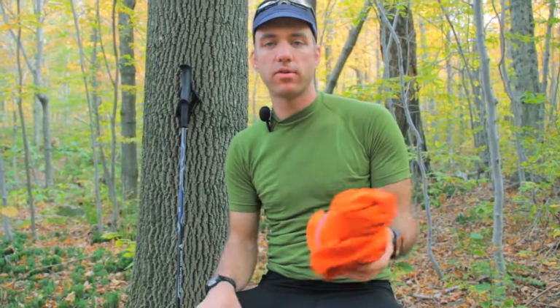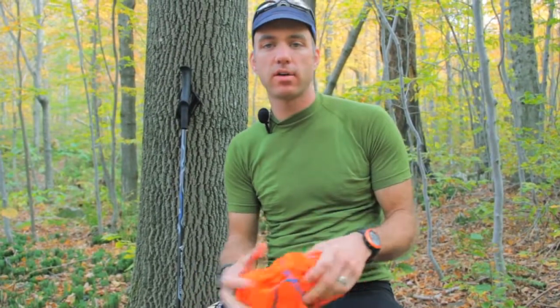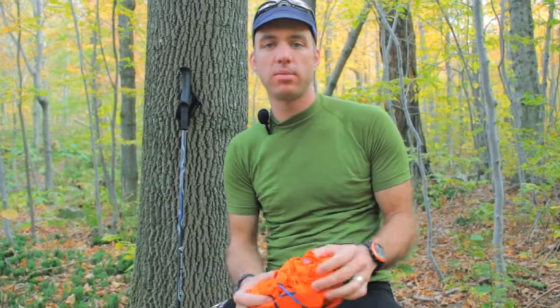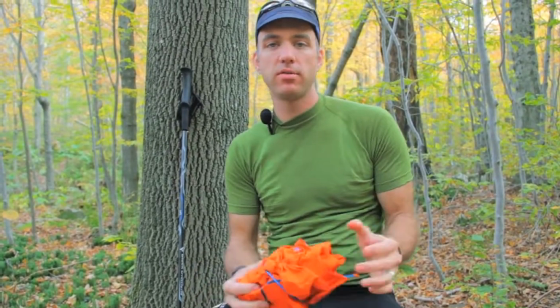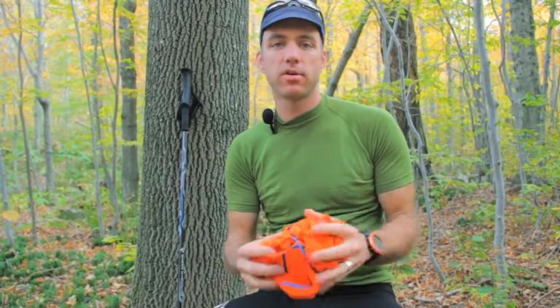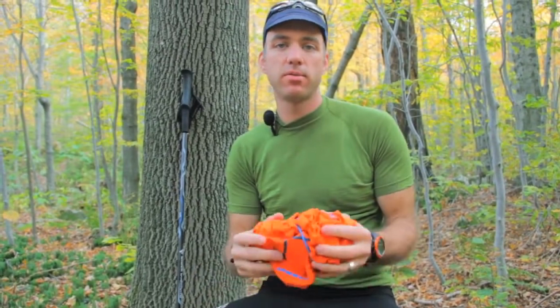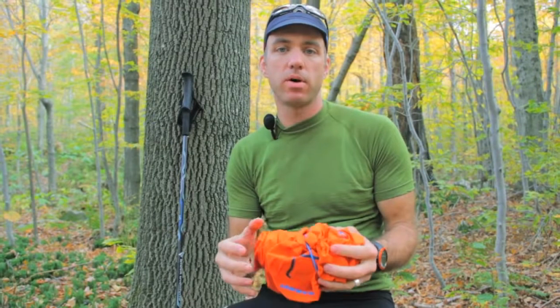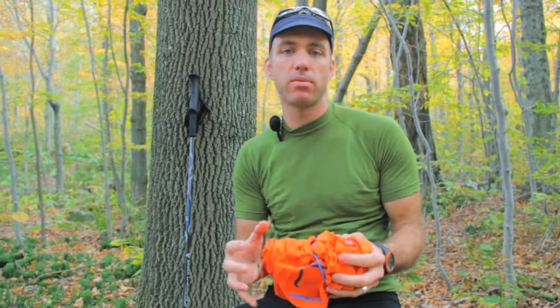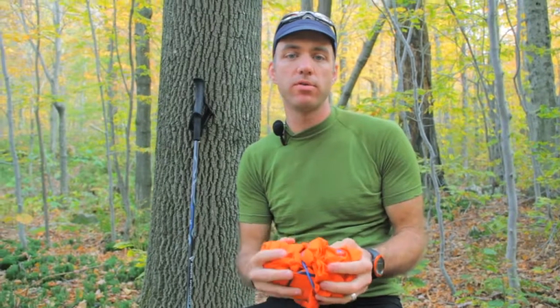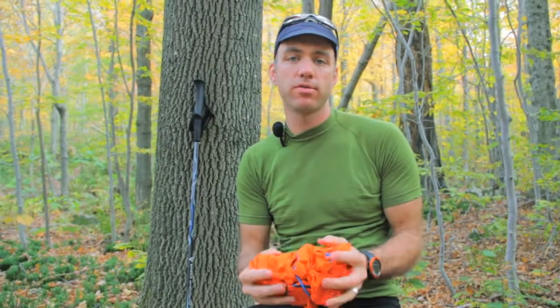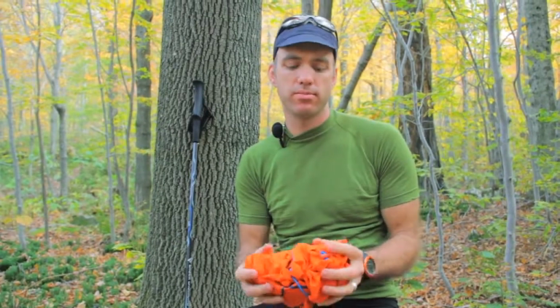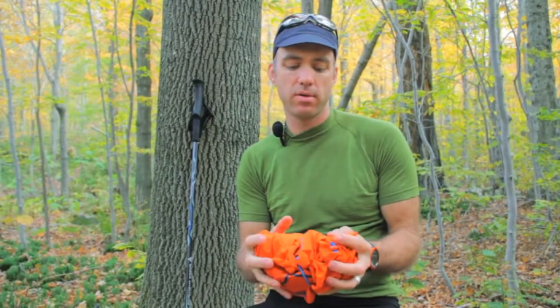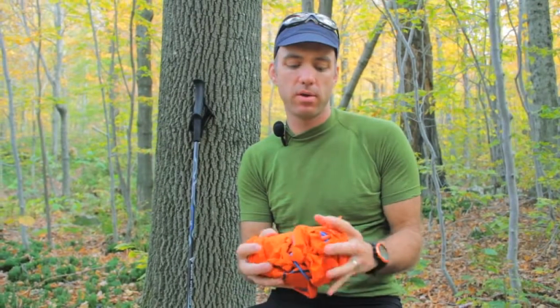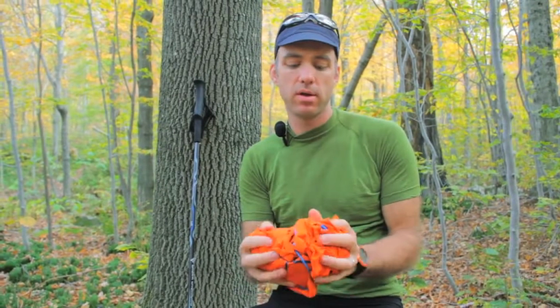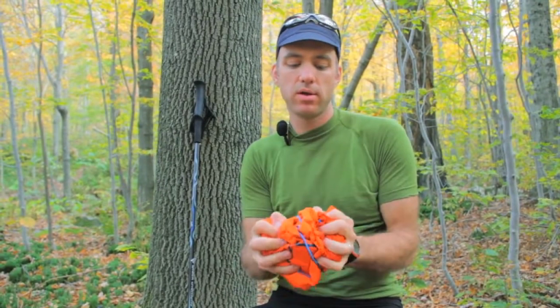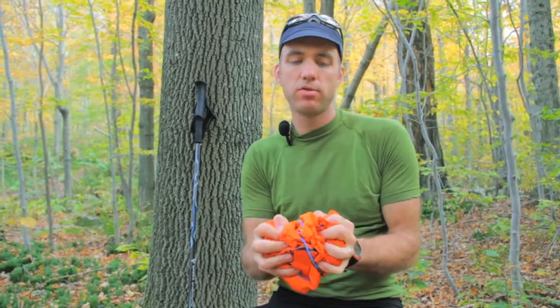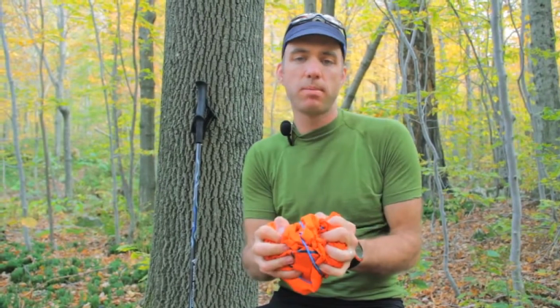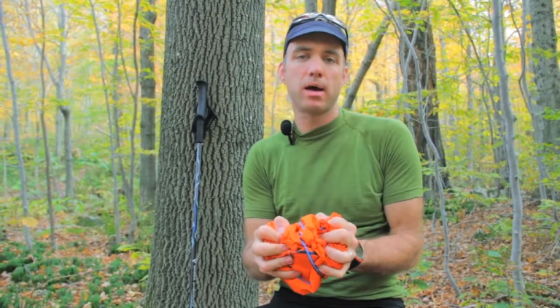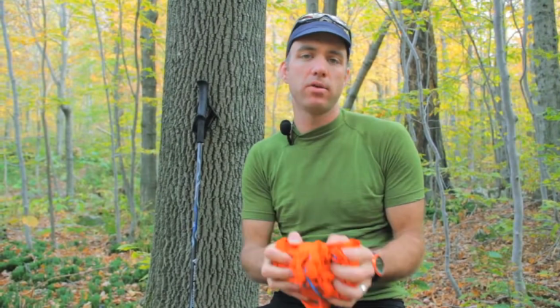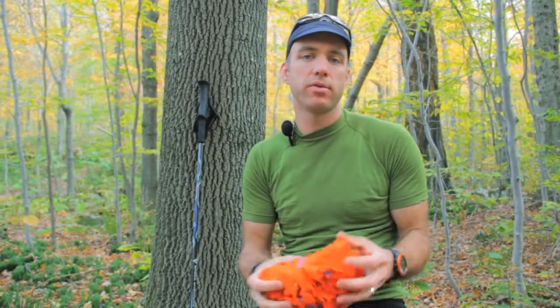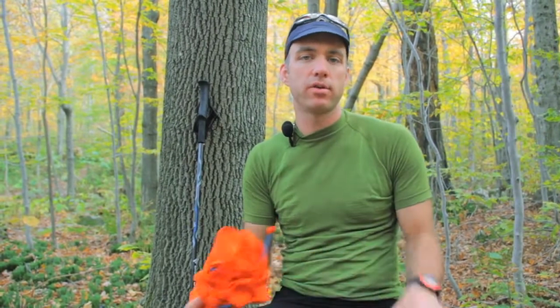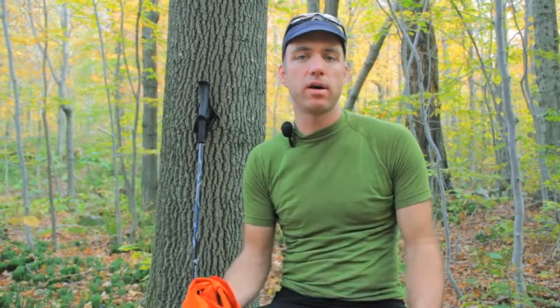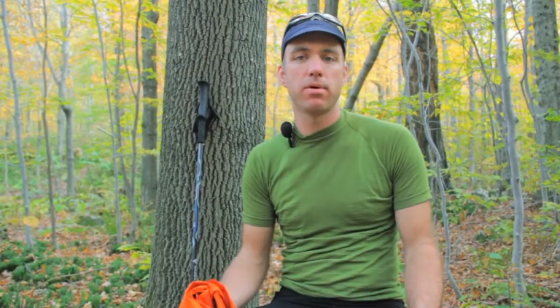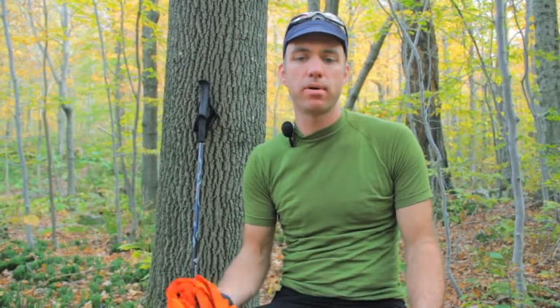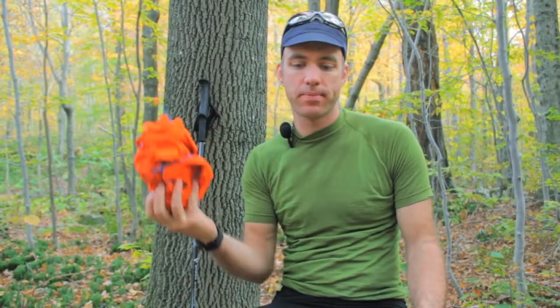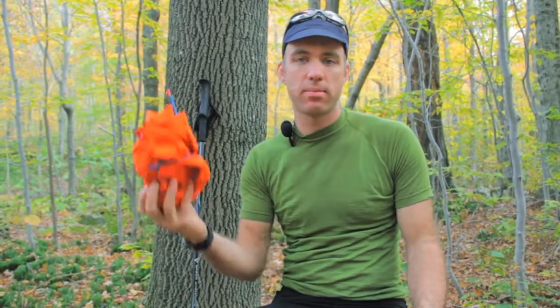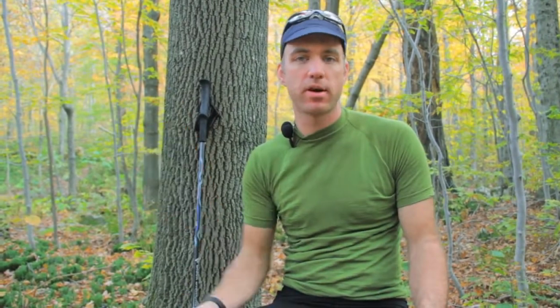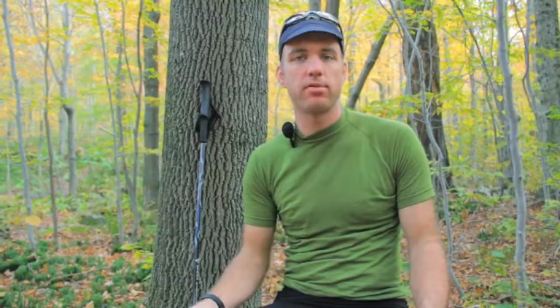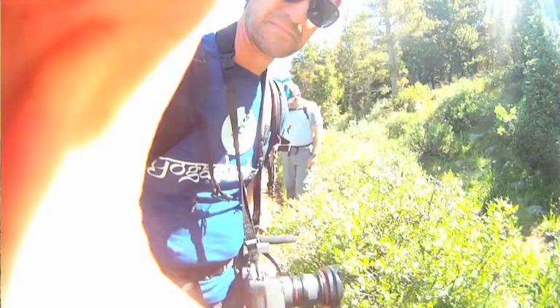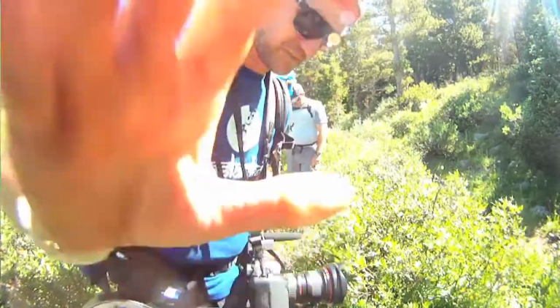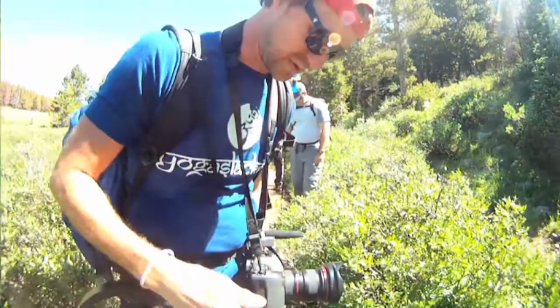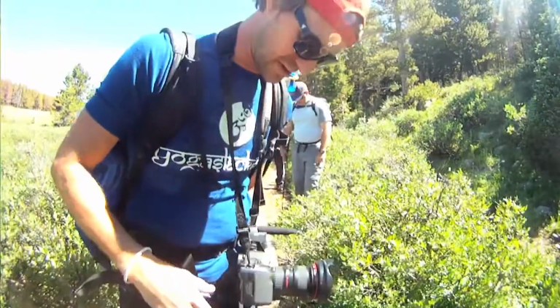Last, a shell jacket from Mammut. This is a Gore-Tex piece — 100% waterproof, breathable, and super packable. So if it starts downpouring, I'm protected from the elements.